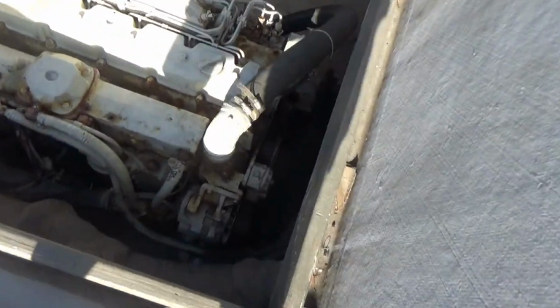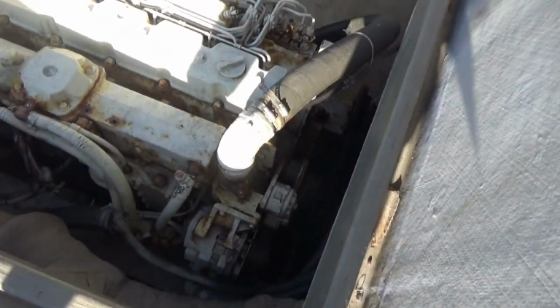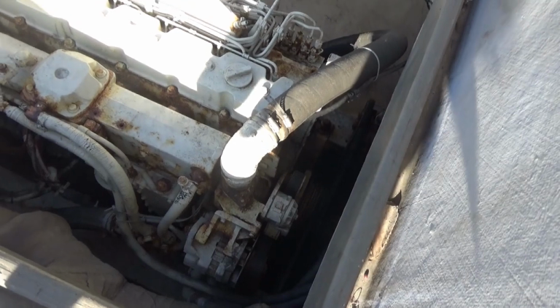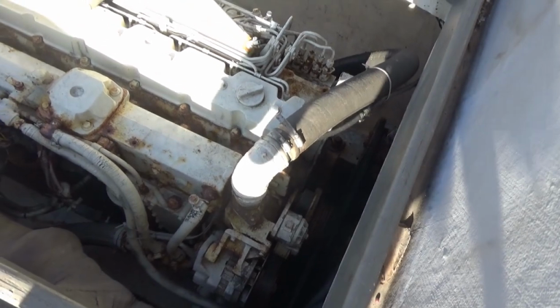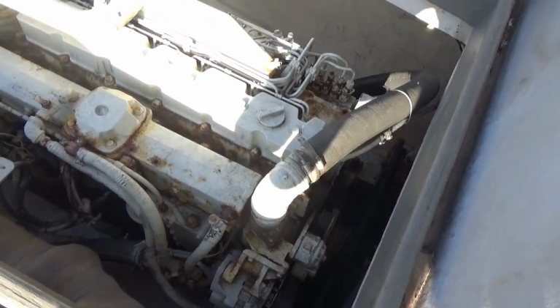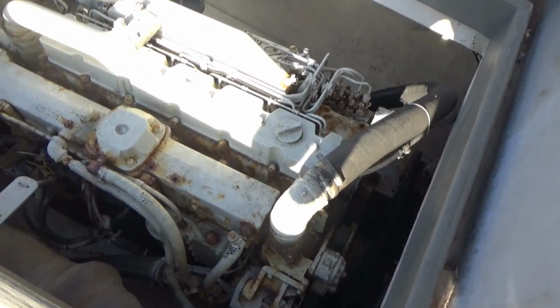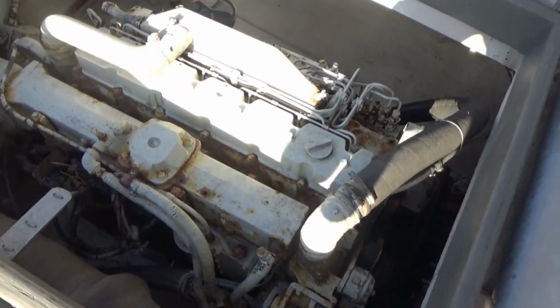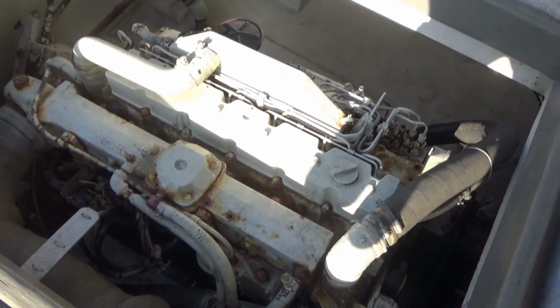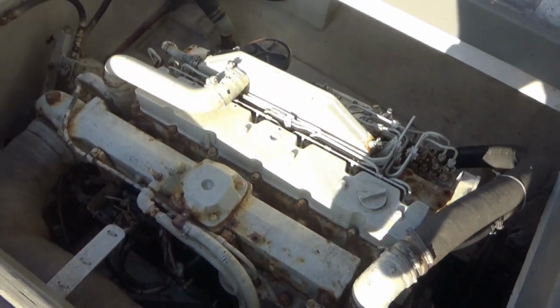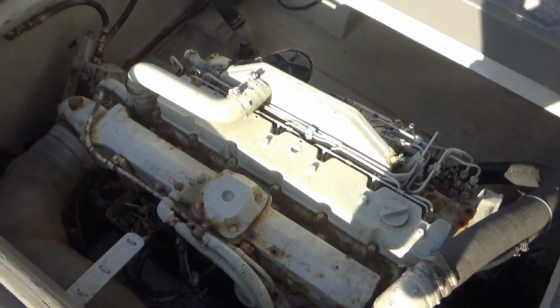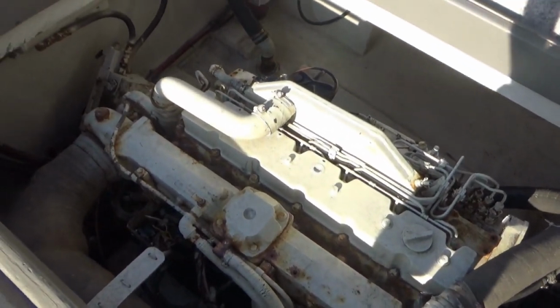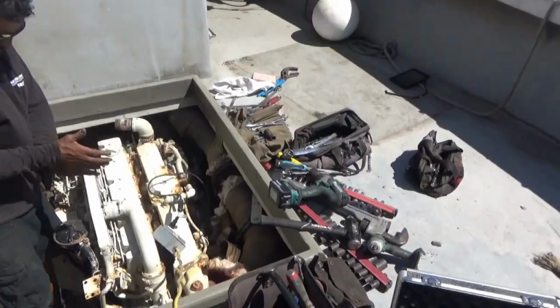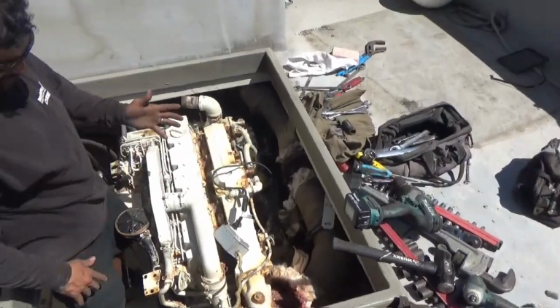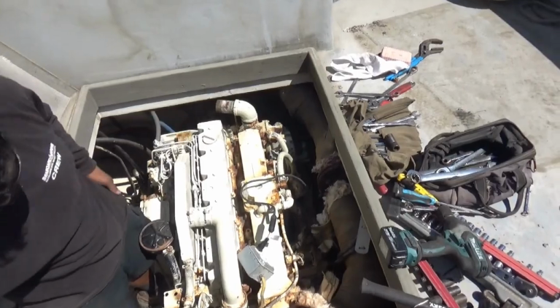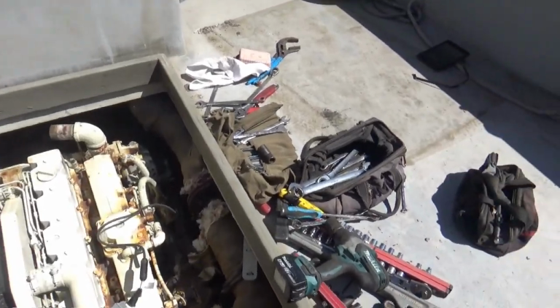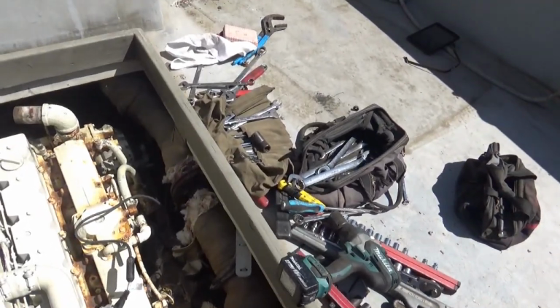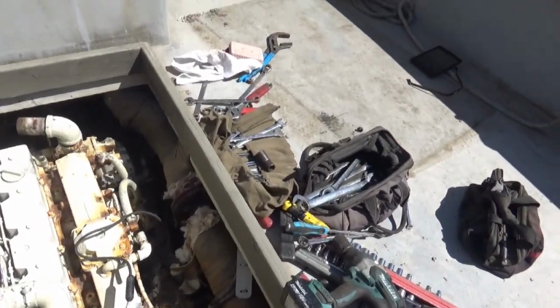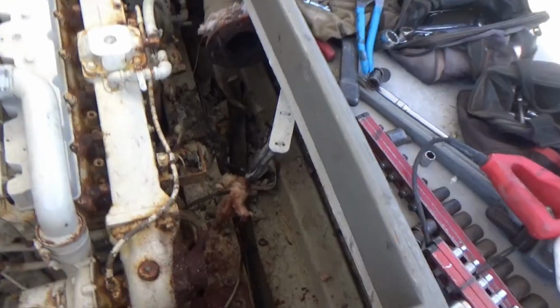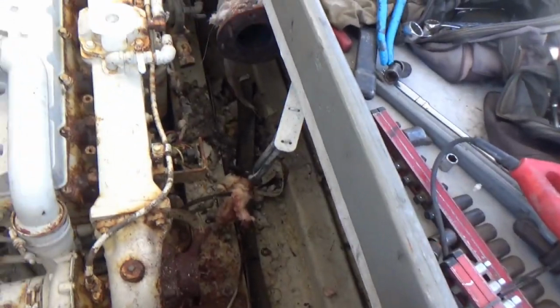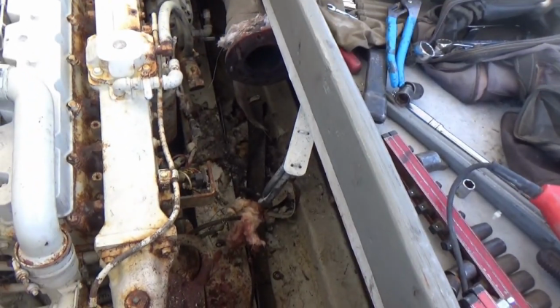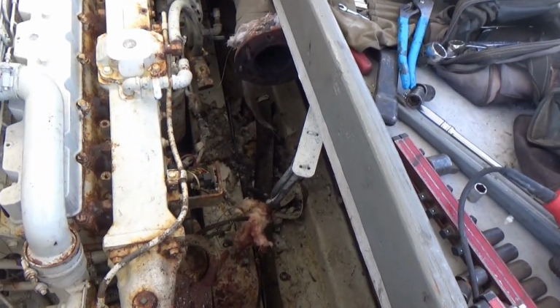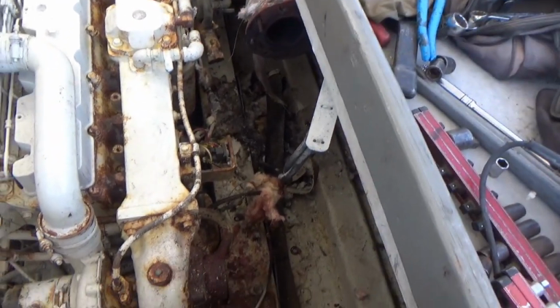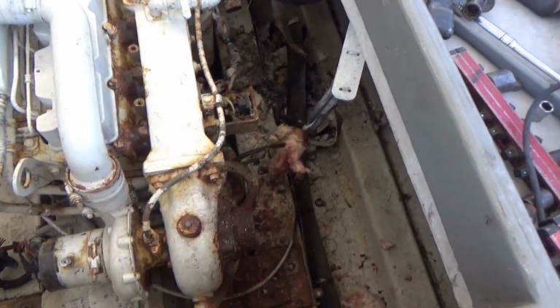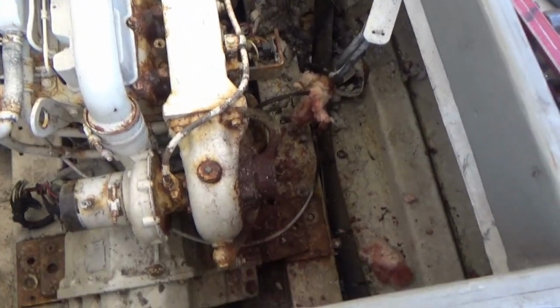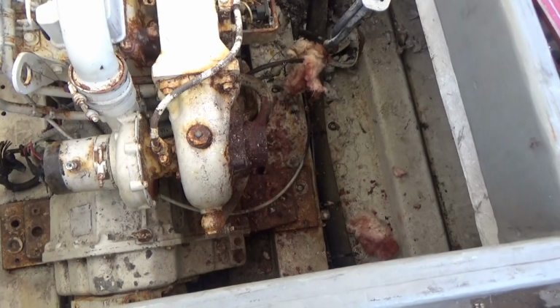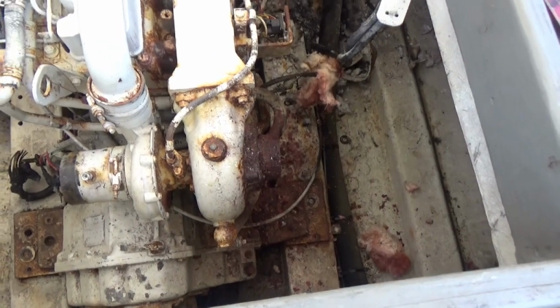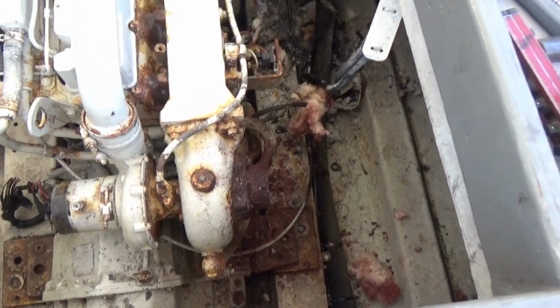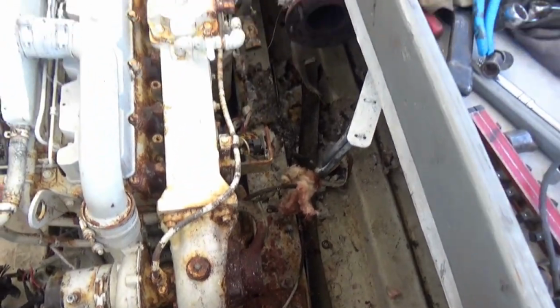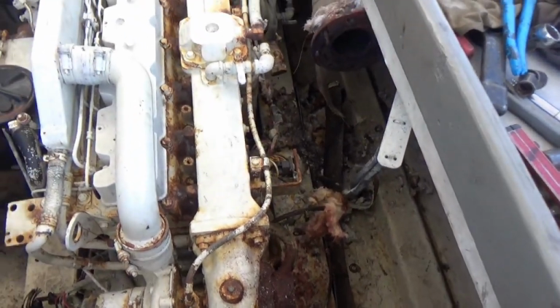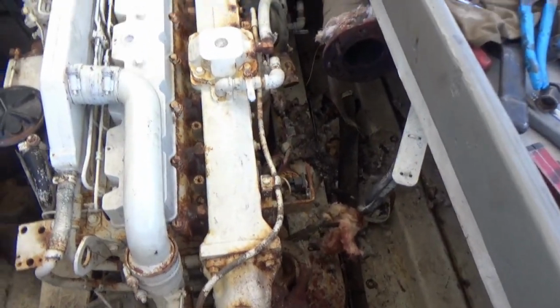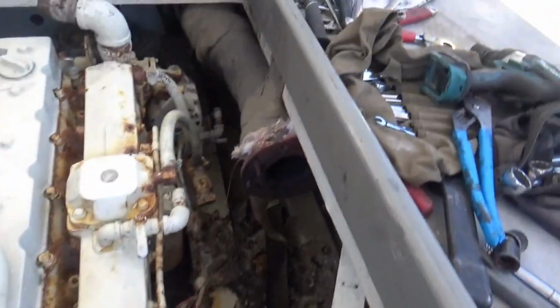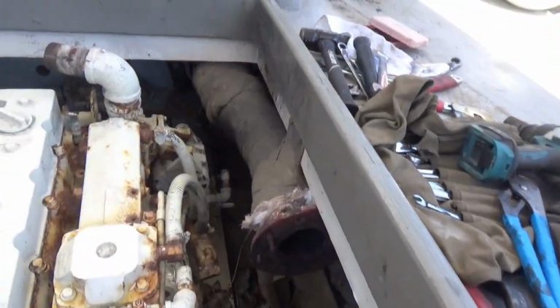Here's the old 6 CTA — jacket water after-cooled. All right, we got the exhaust disconnected from the turbo, back to that first joint there.